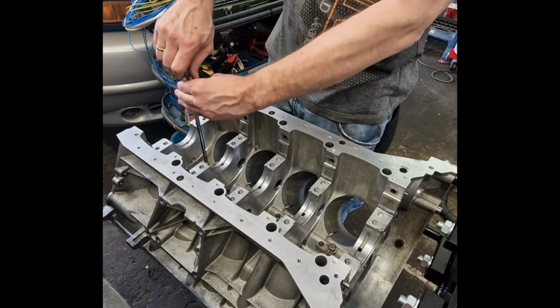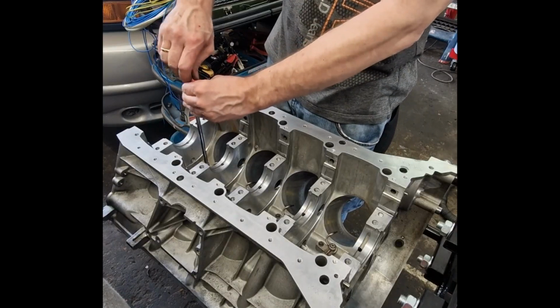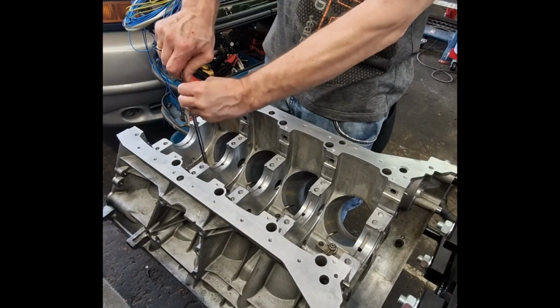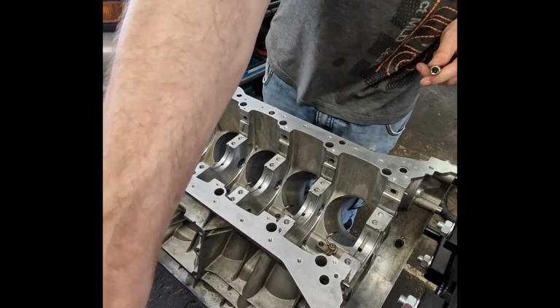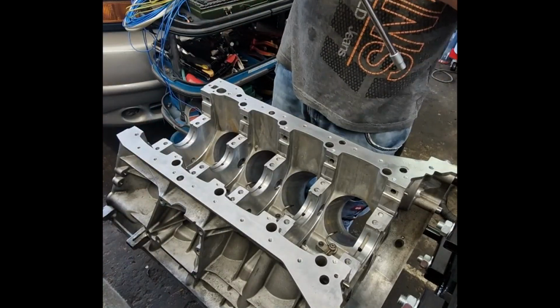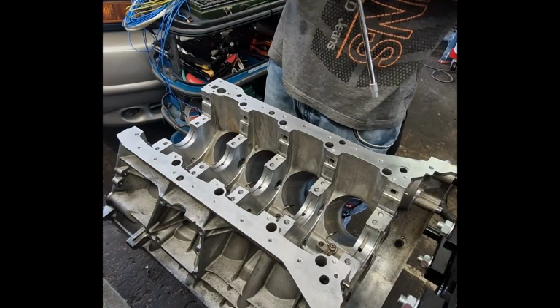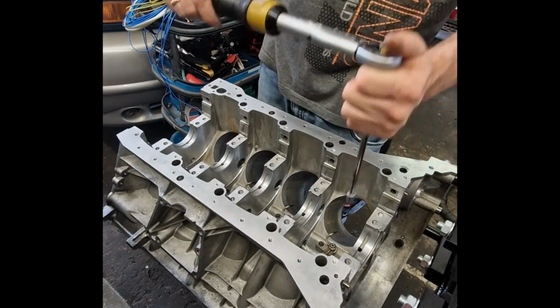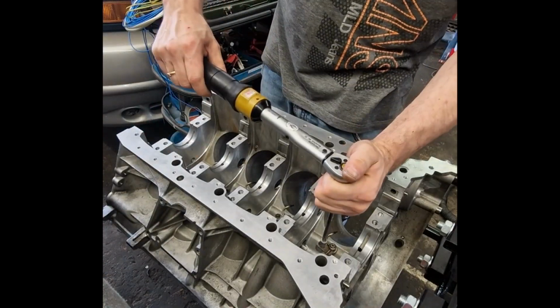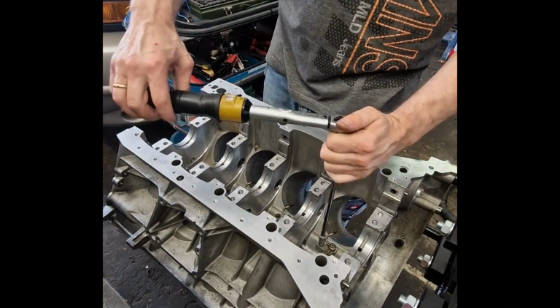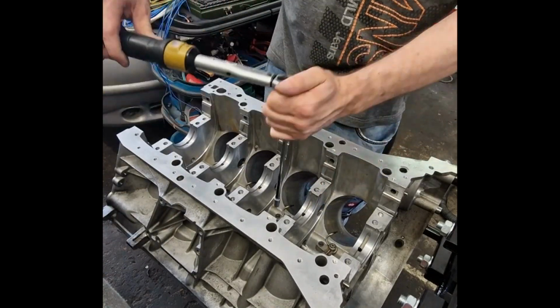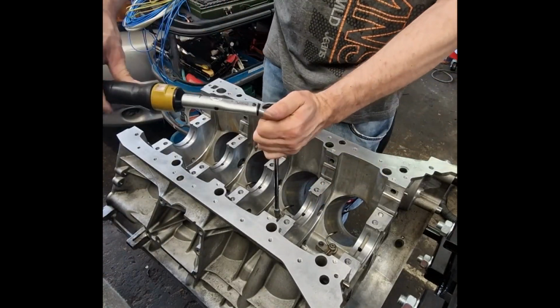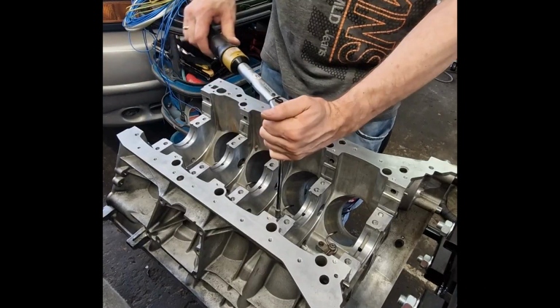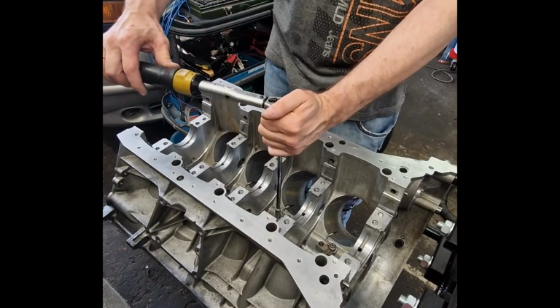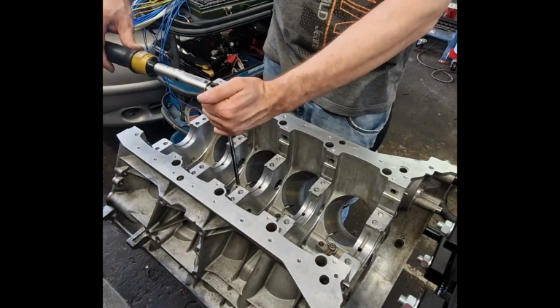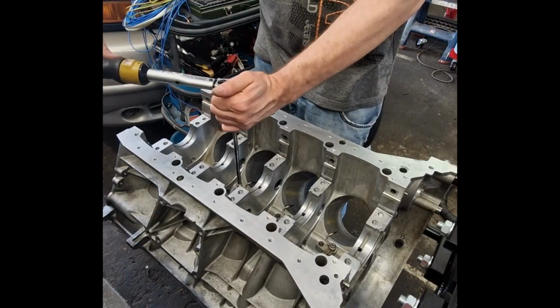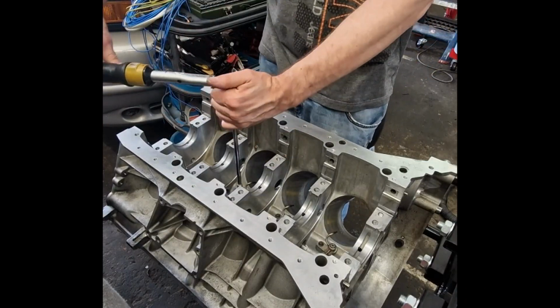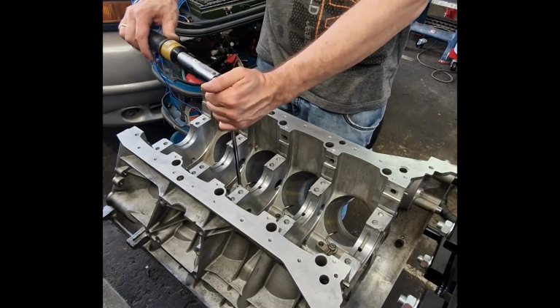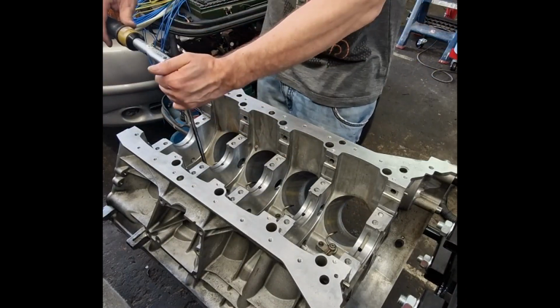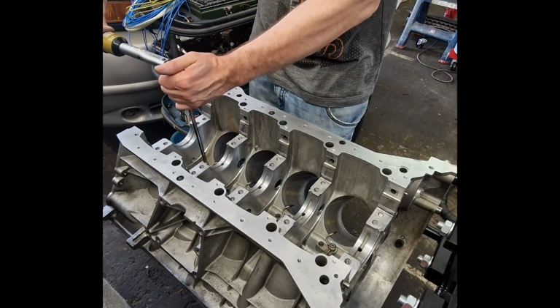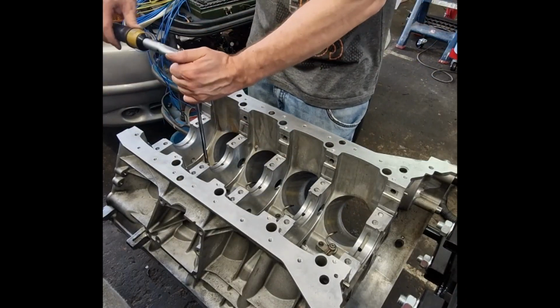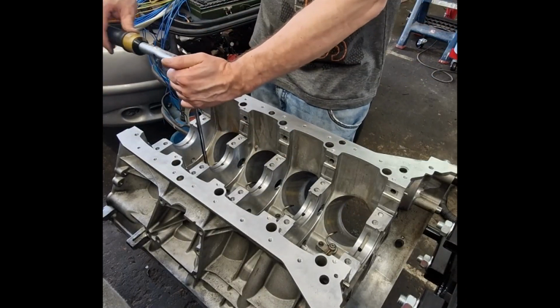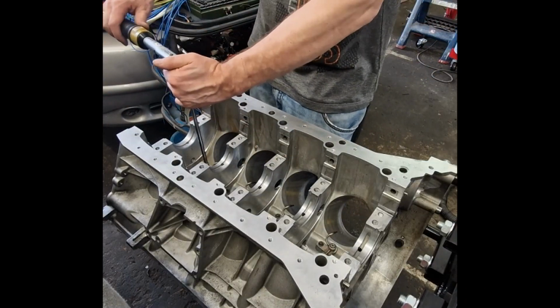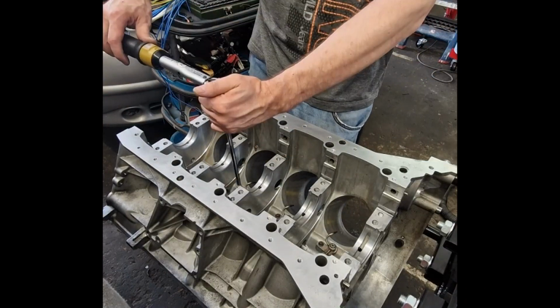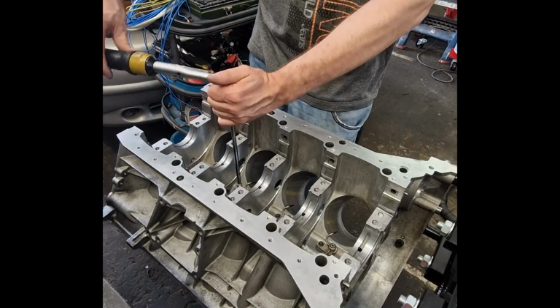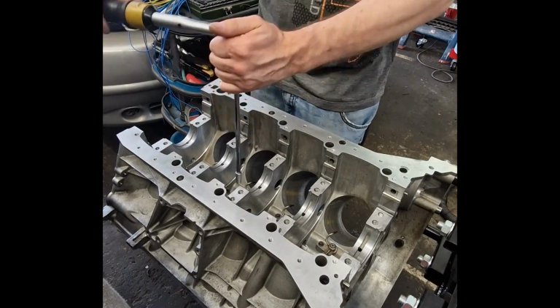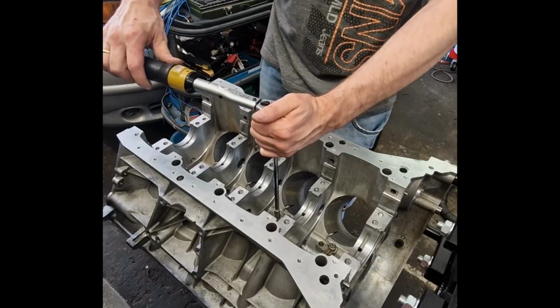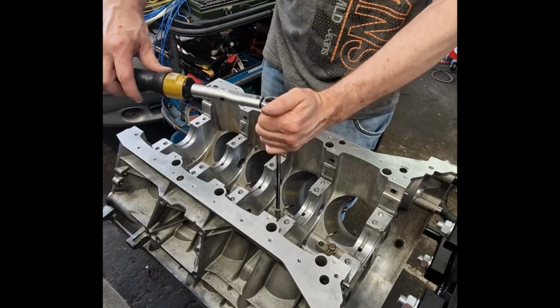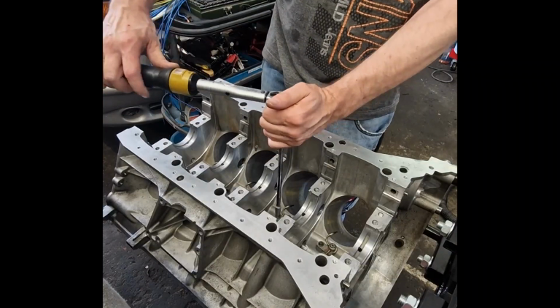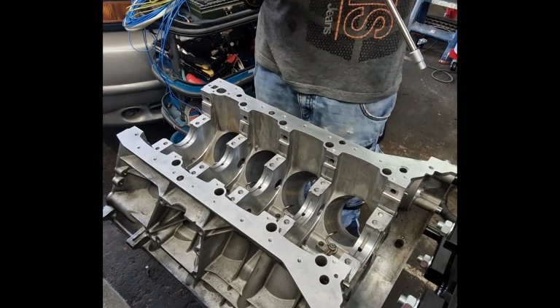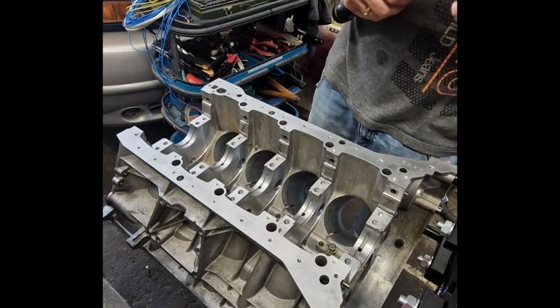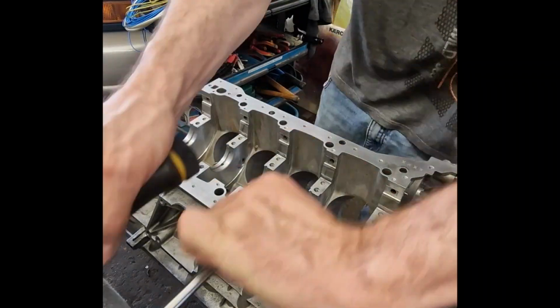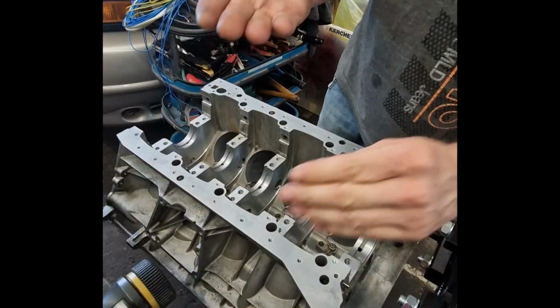Without them, pistons could overheat, seize, or crack under boost. Additionally, the directed oil mist improves lubrication of the cylinder walls, ensuring smoother operation and reduced wear.